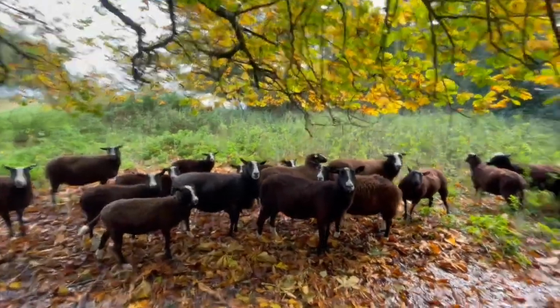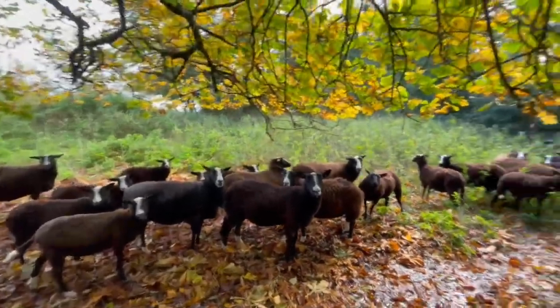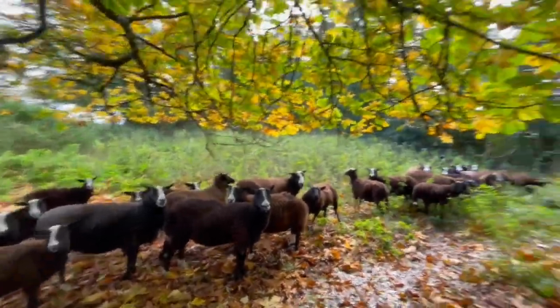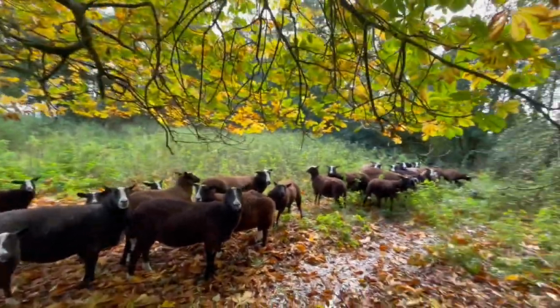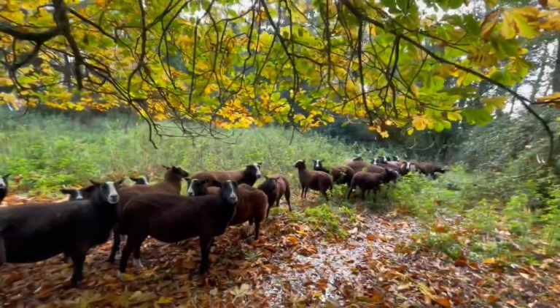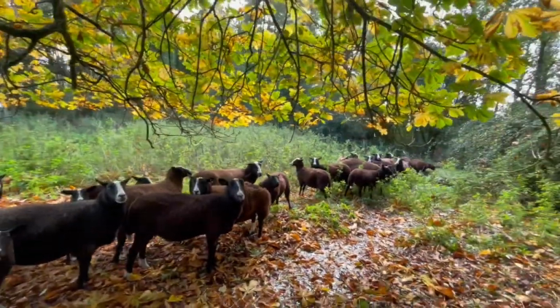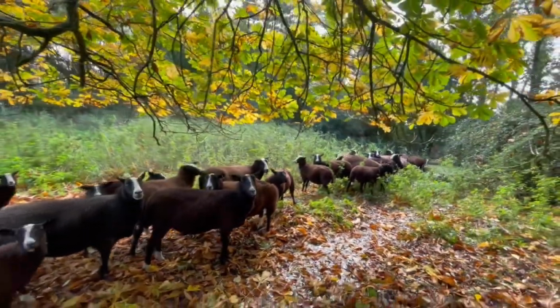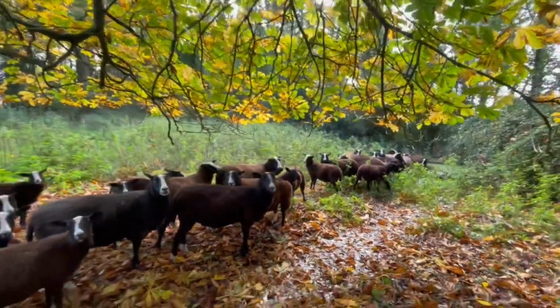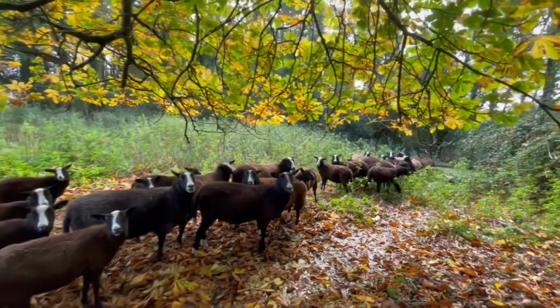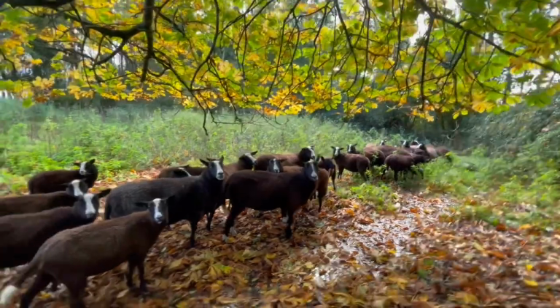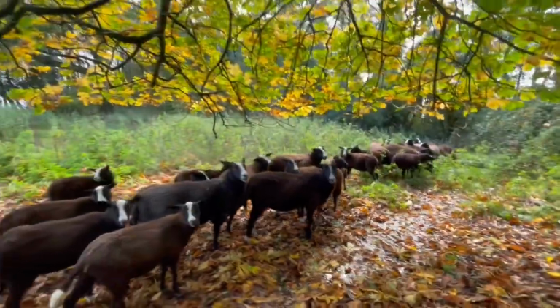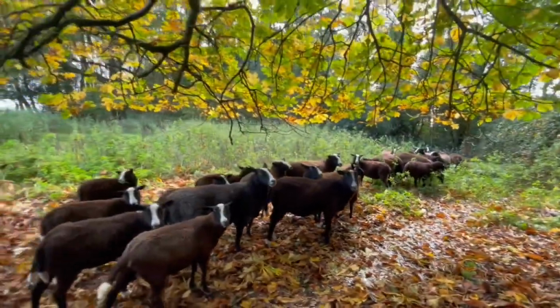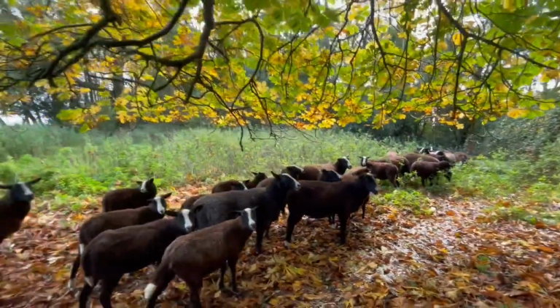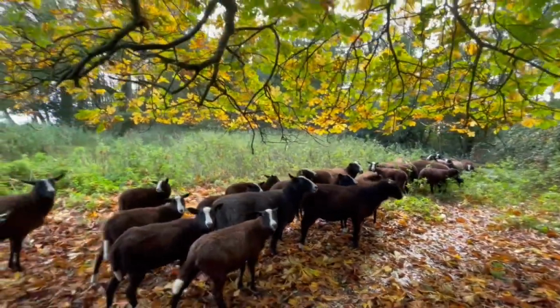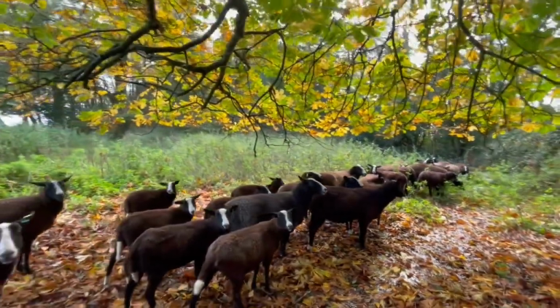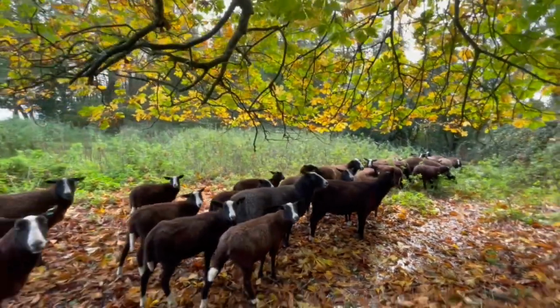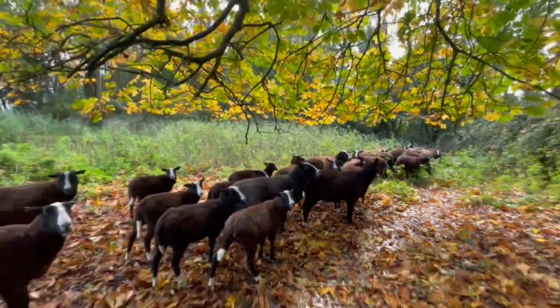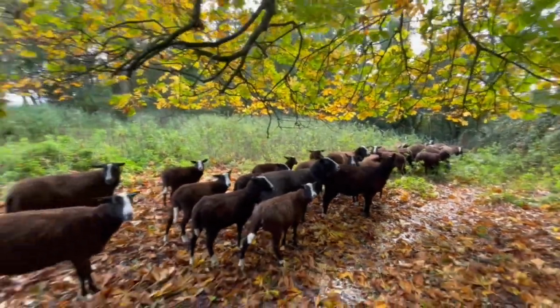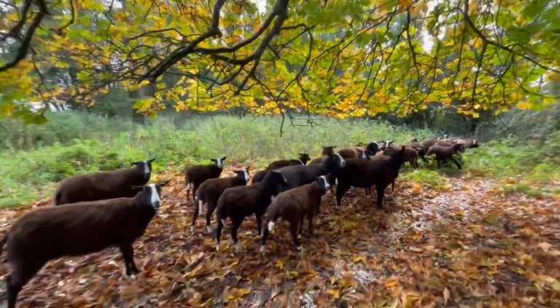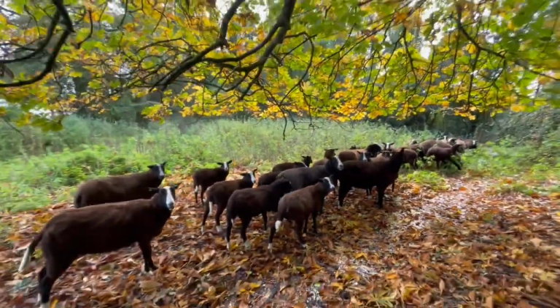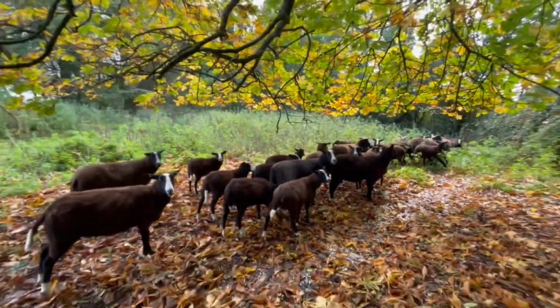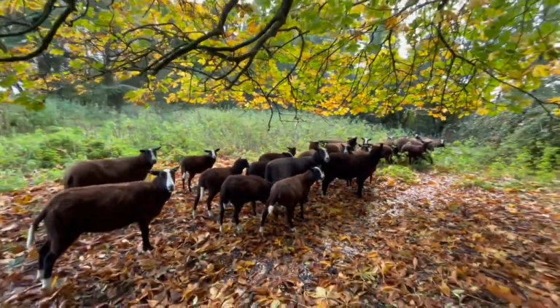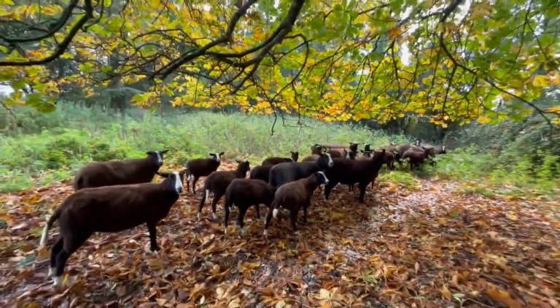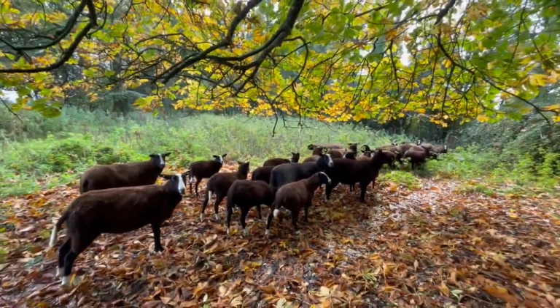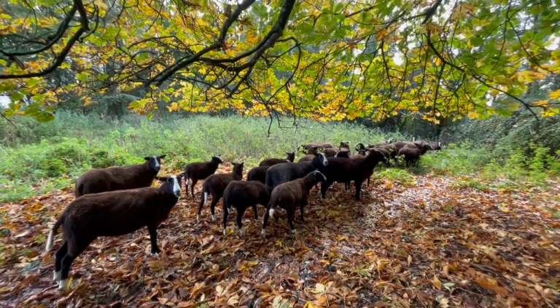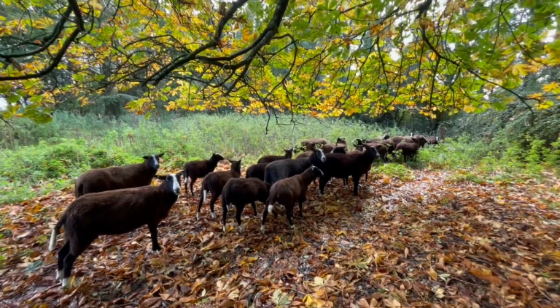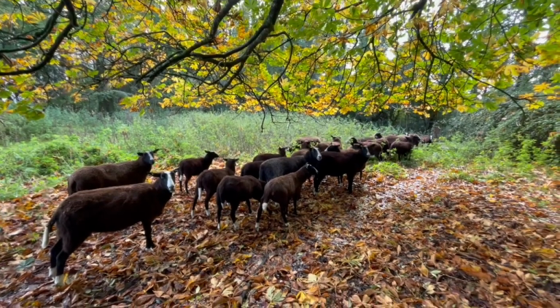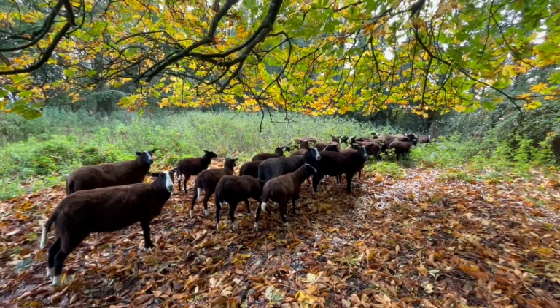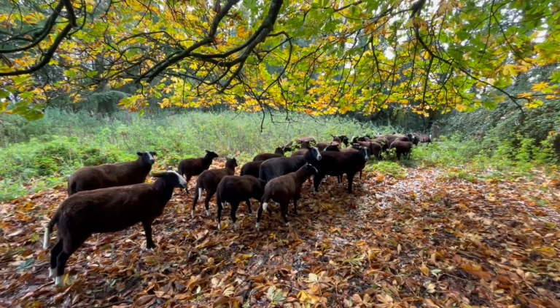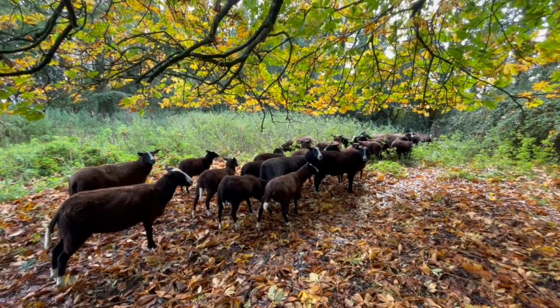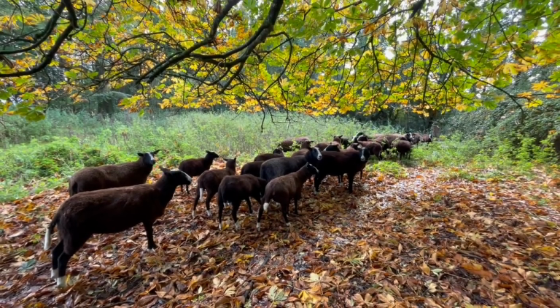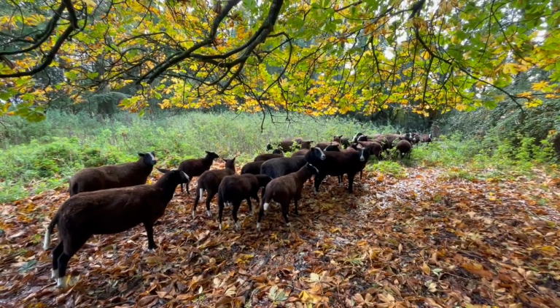Look at the light of the tree, the autumn light. All curious as to what I'm doing here. Gorgeous sheep I have, I must say.